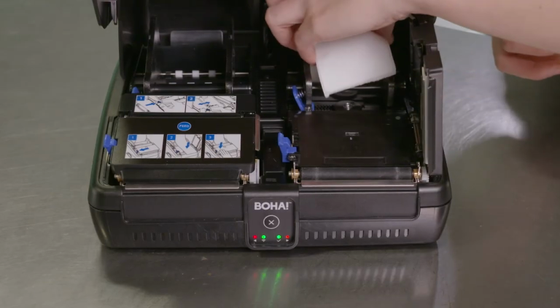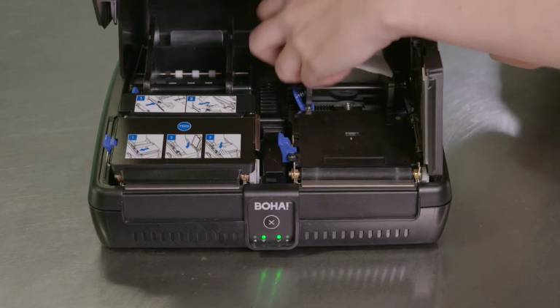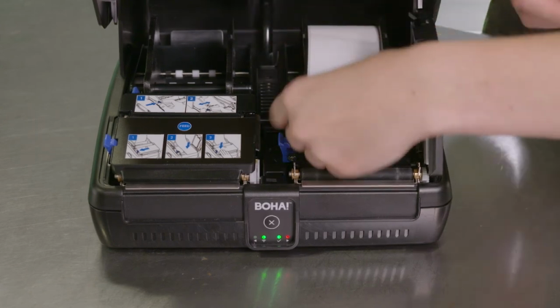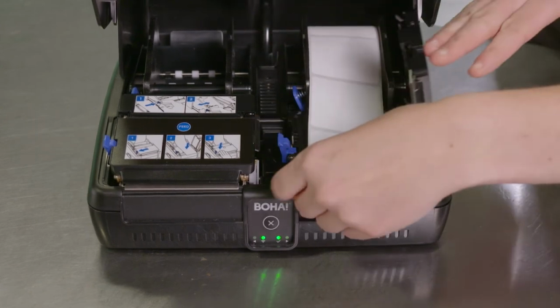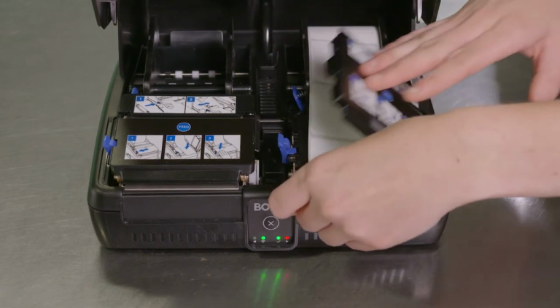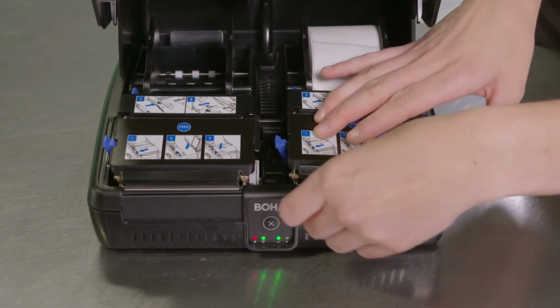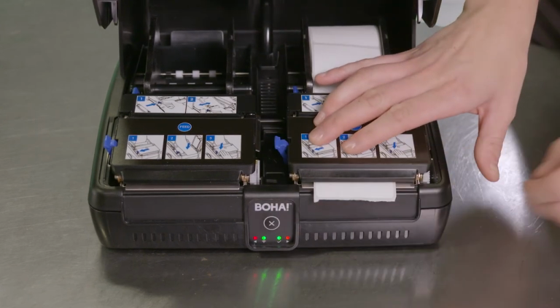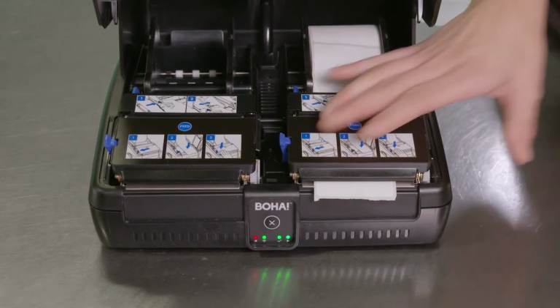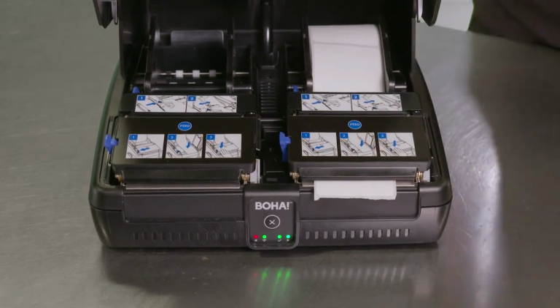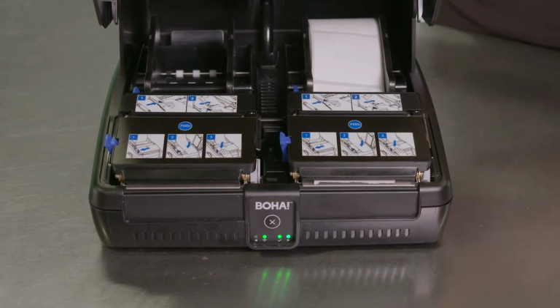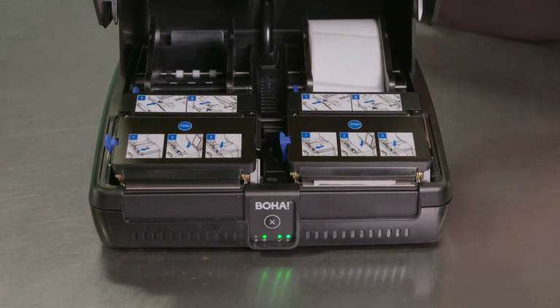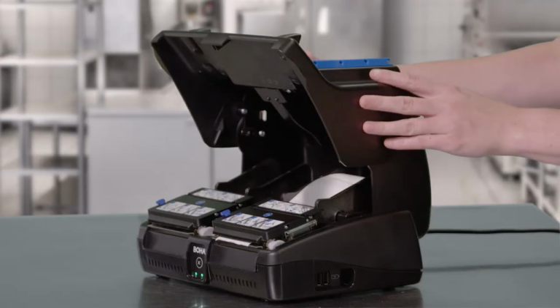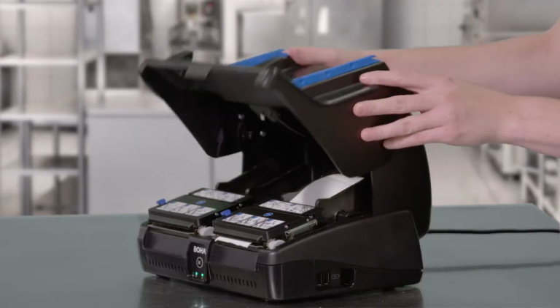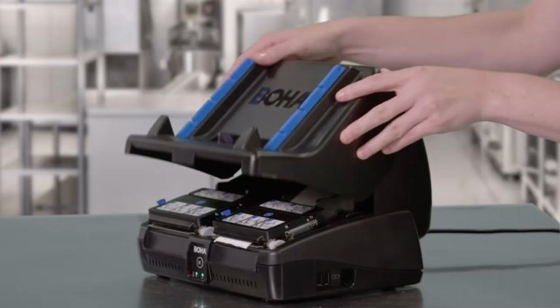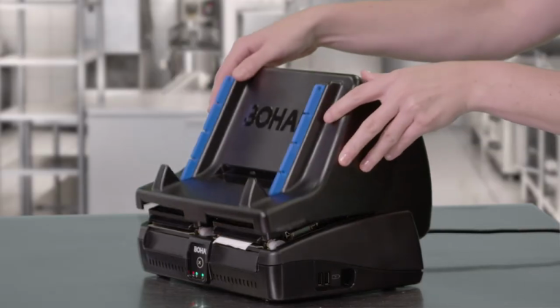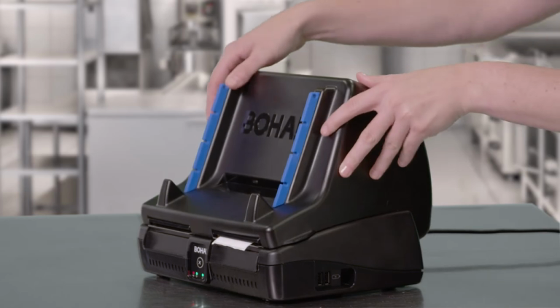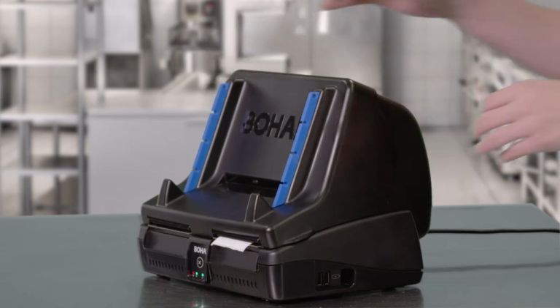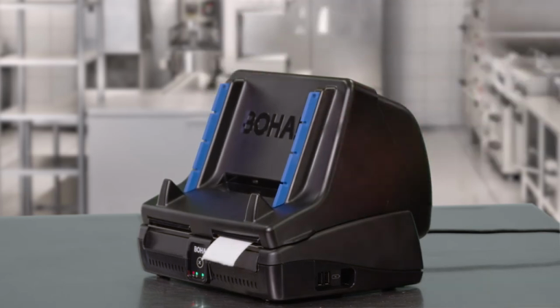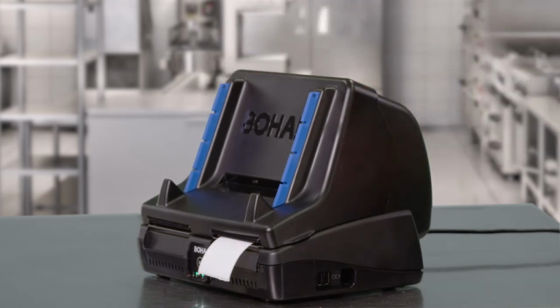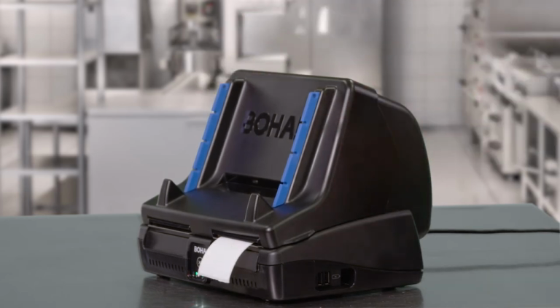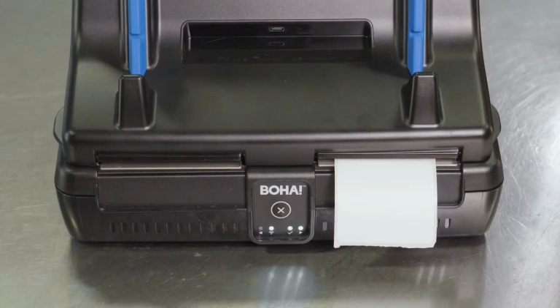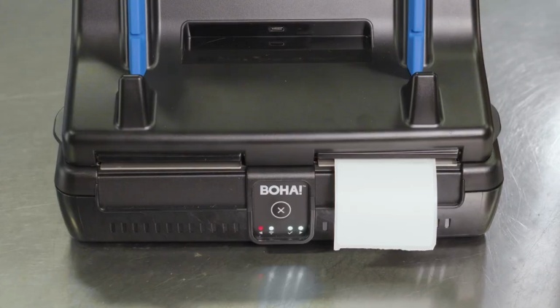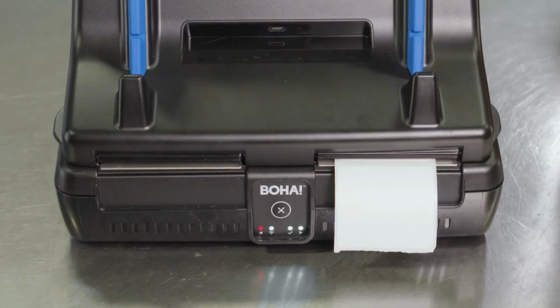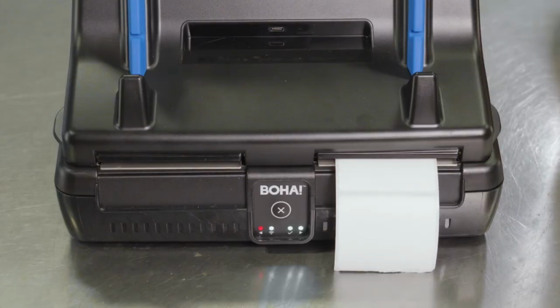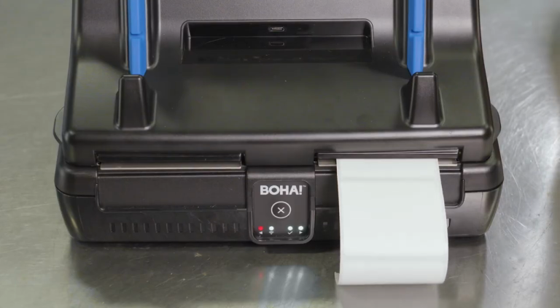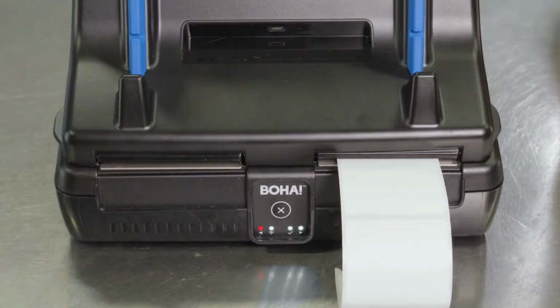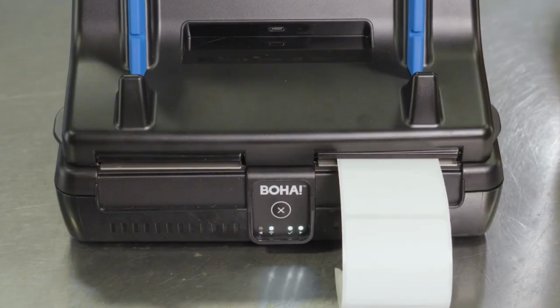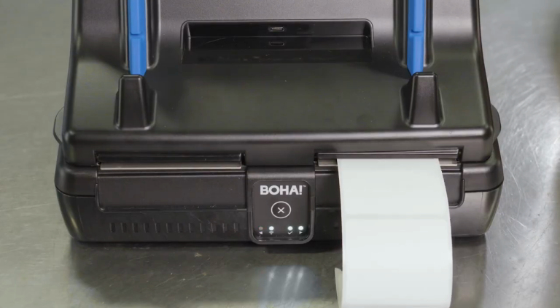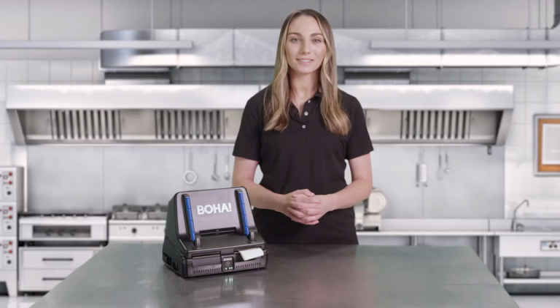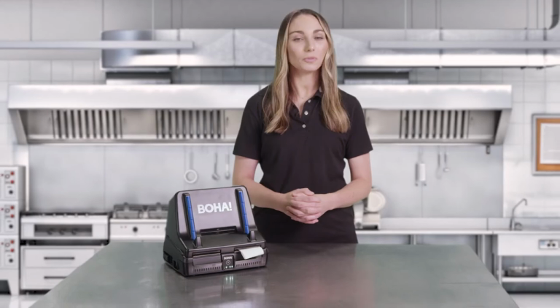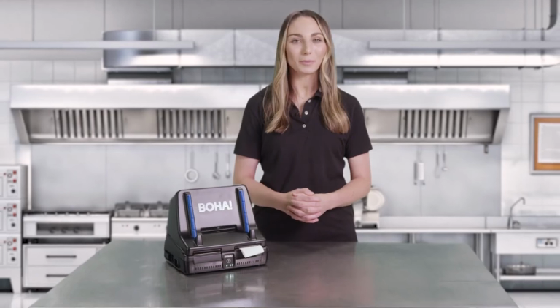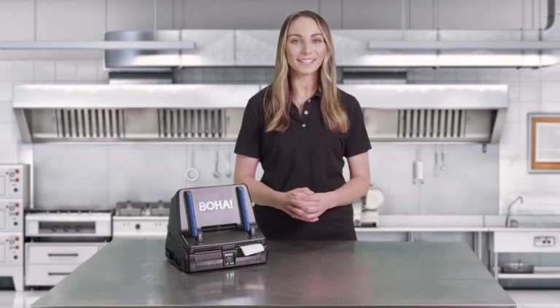replace the label roll and close the printer mechanism. The labels will automatically feed to a line. You're ready to start printing again.